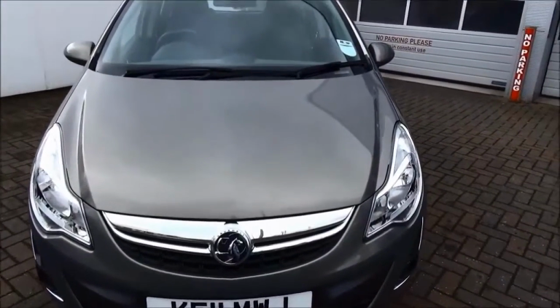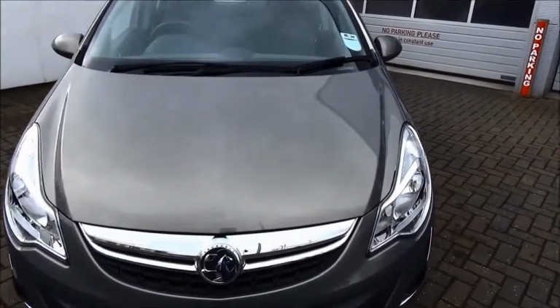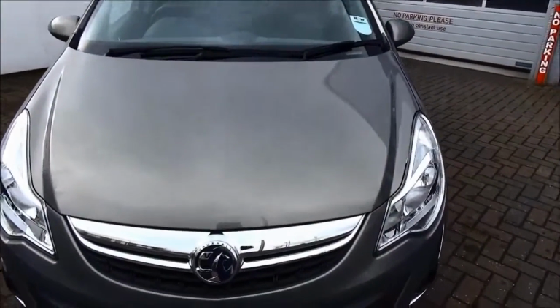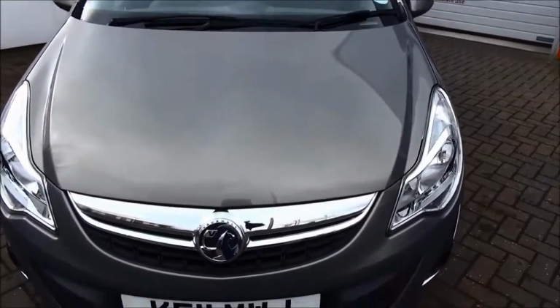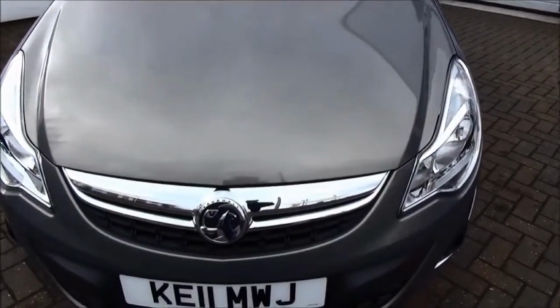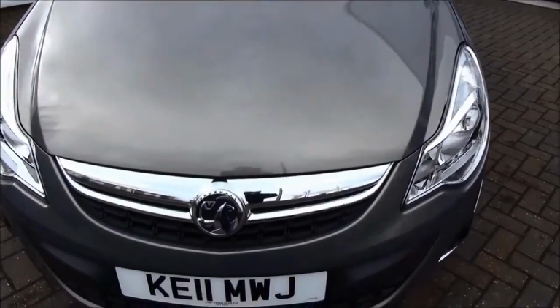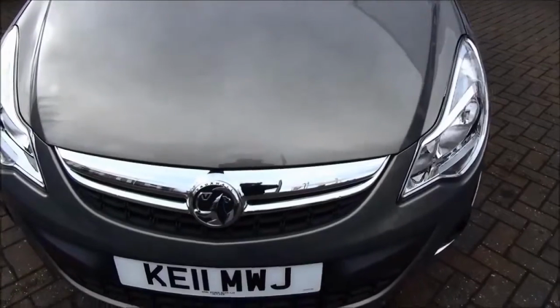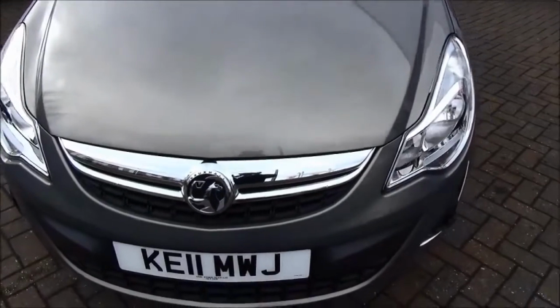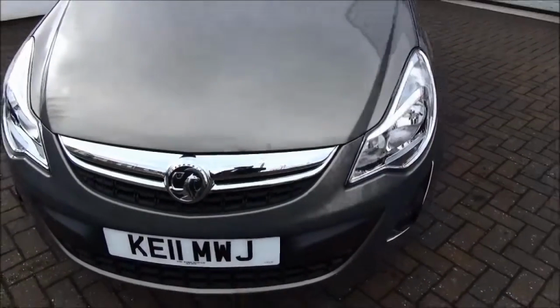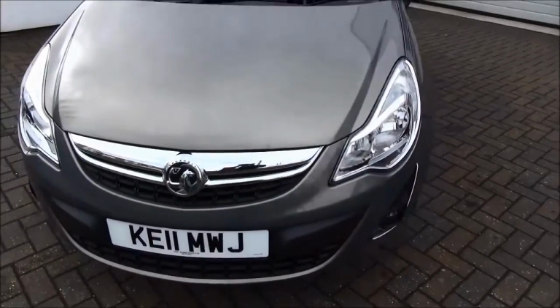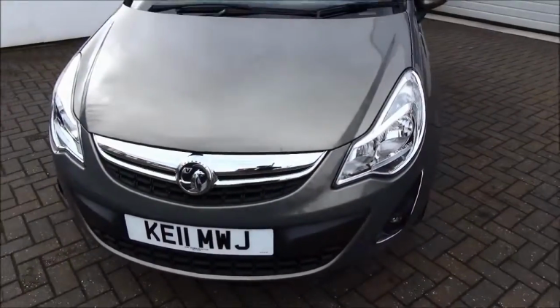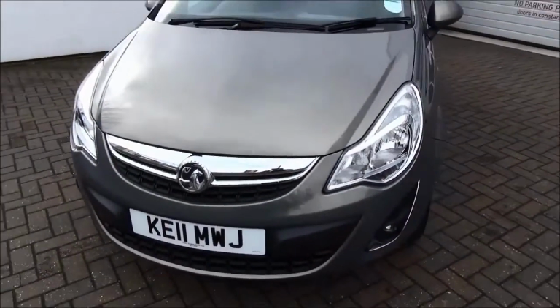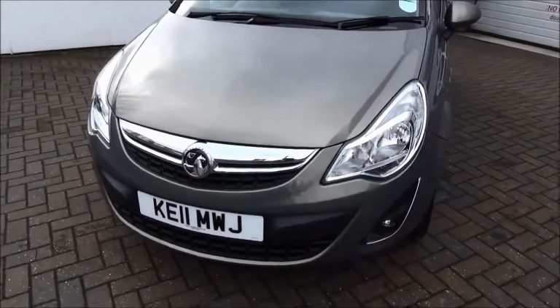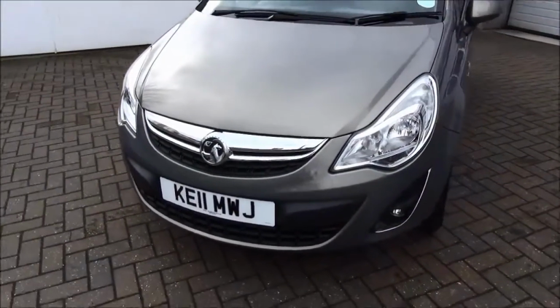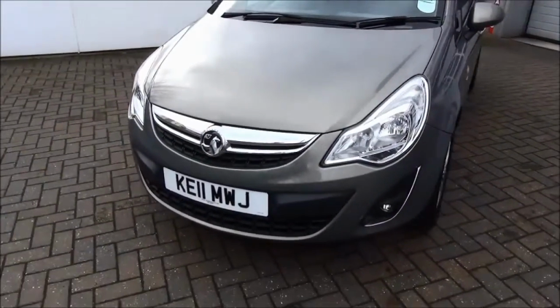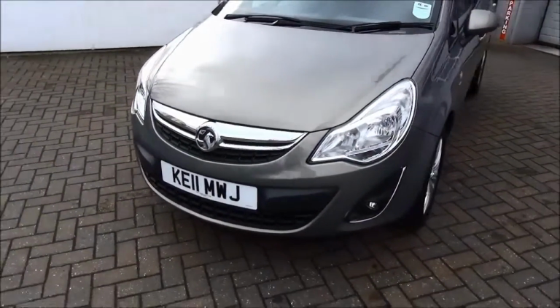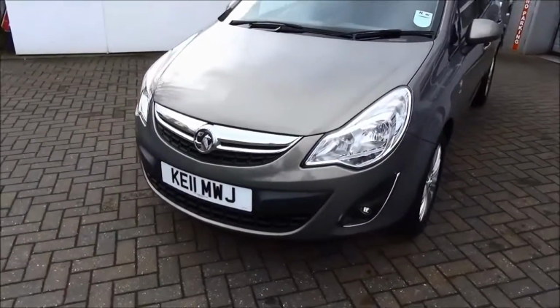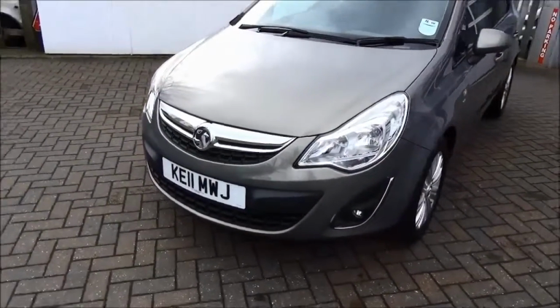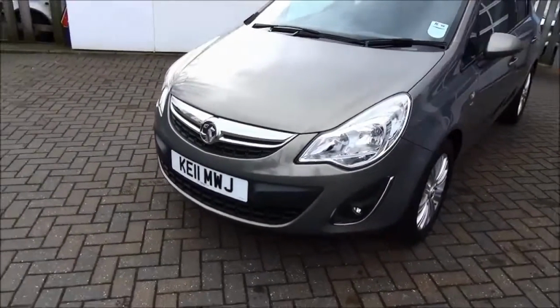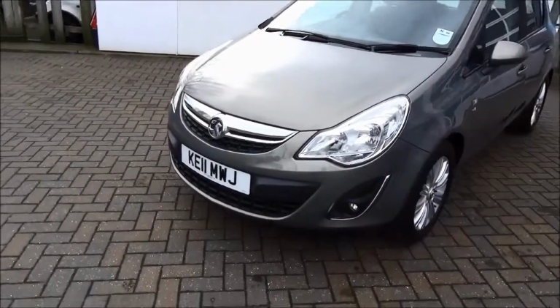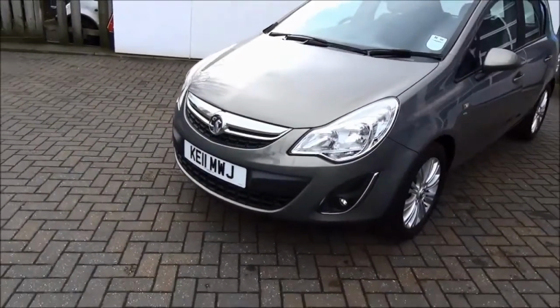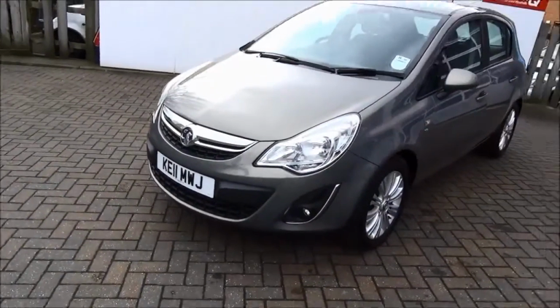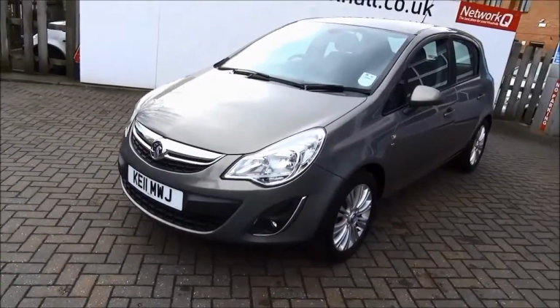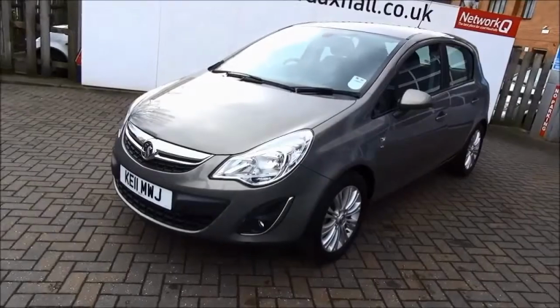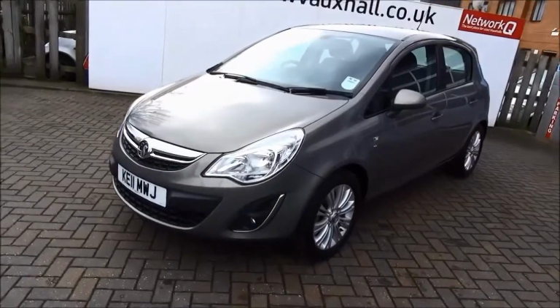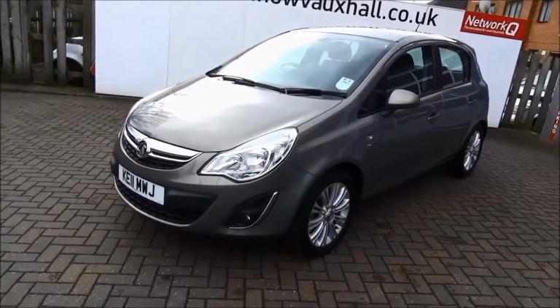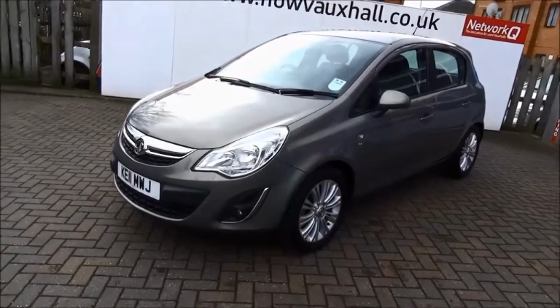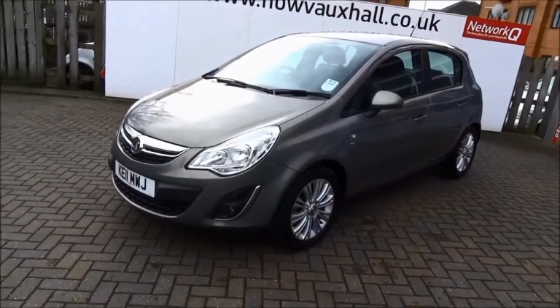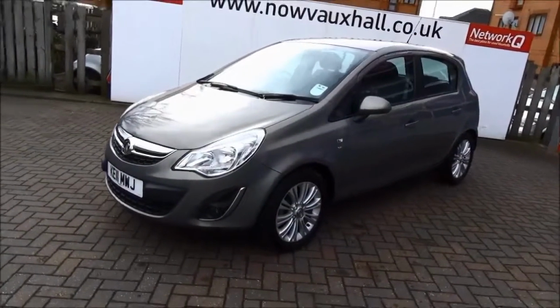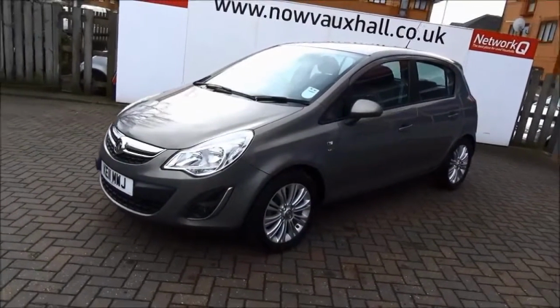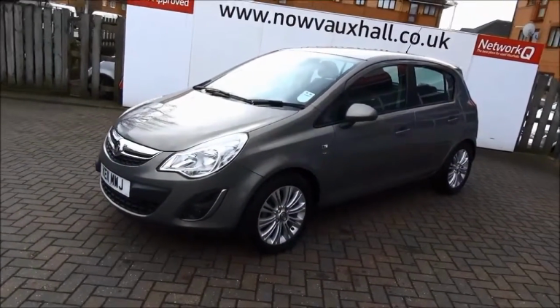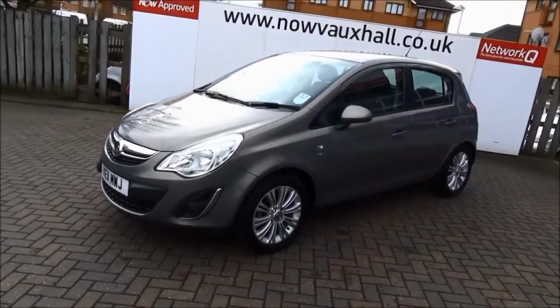The Corsa SE is insurance group 8E and has a CO2 figure of 147, which equates to a road fund licence of £140 annually.